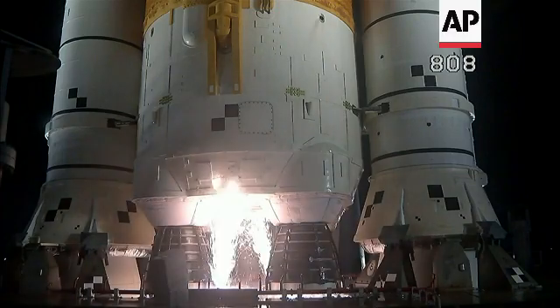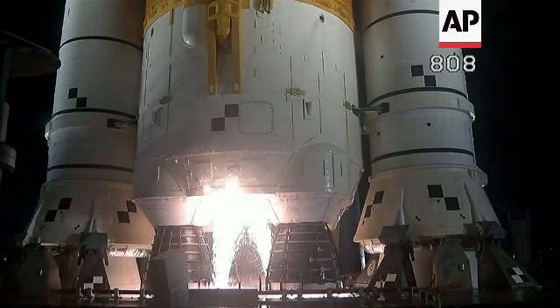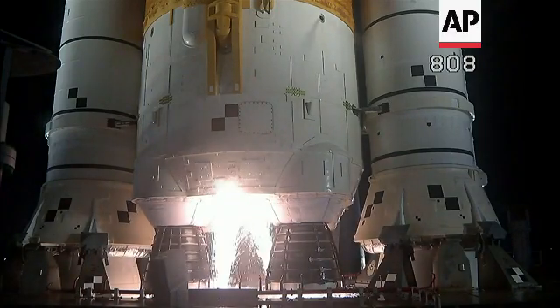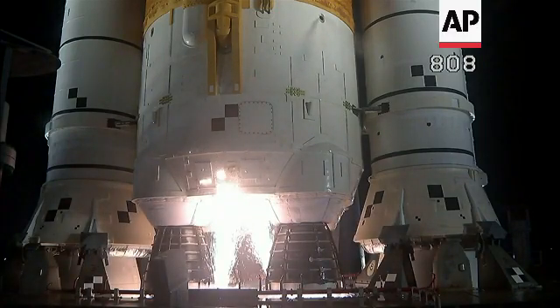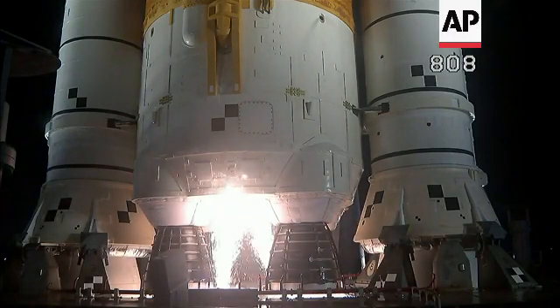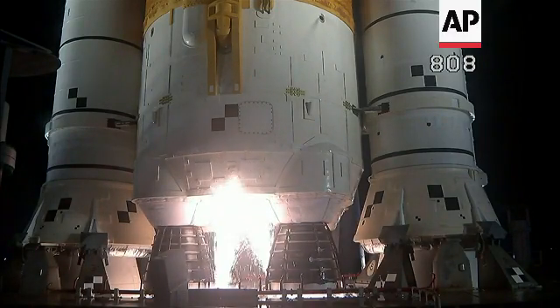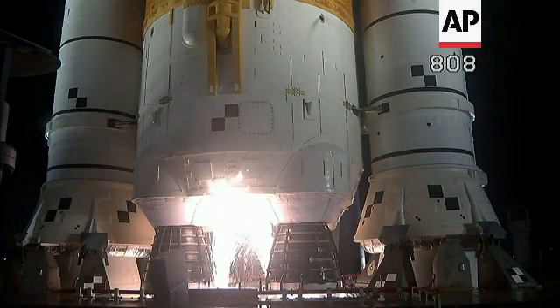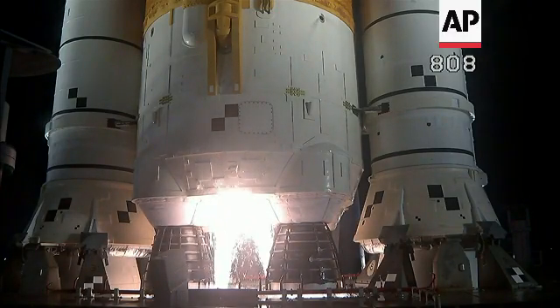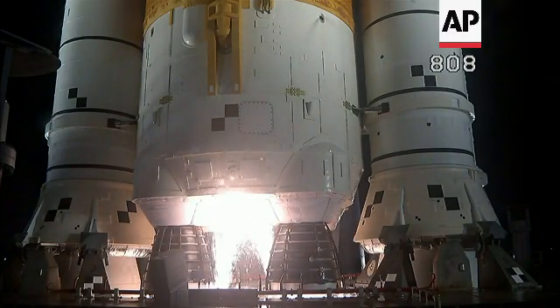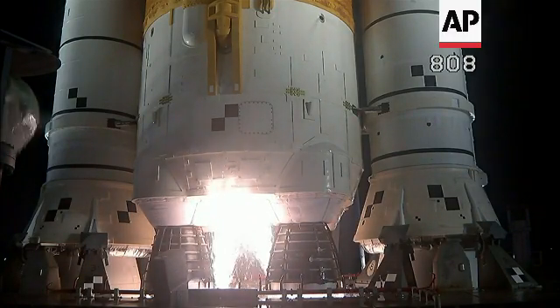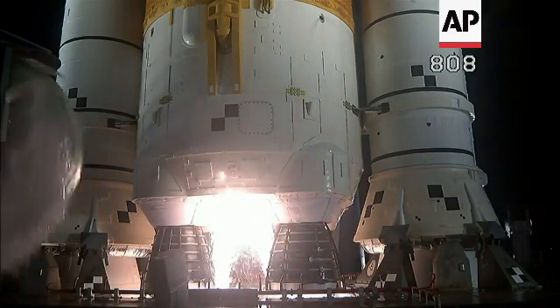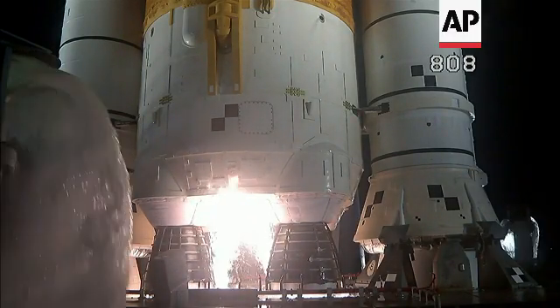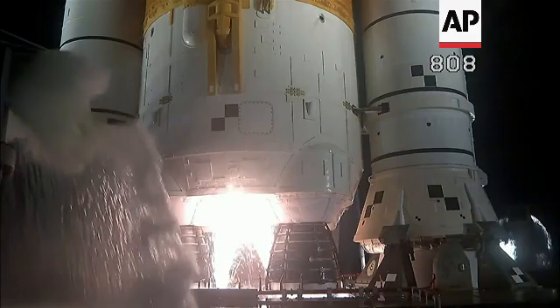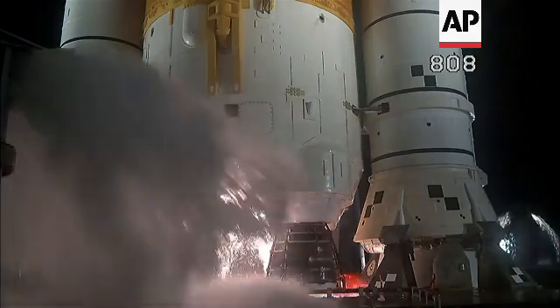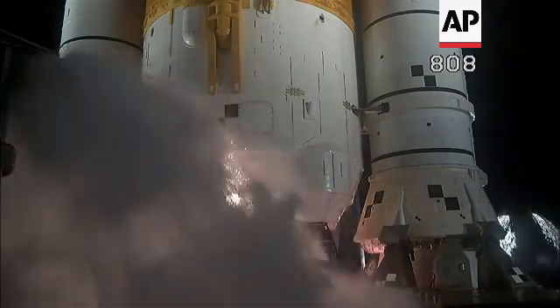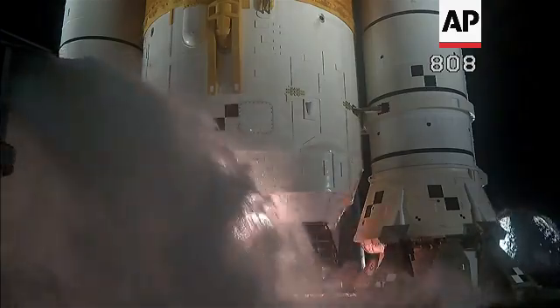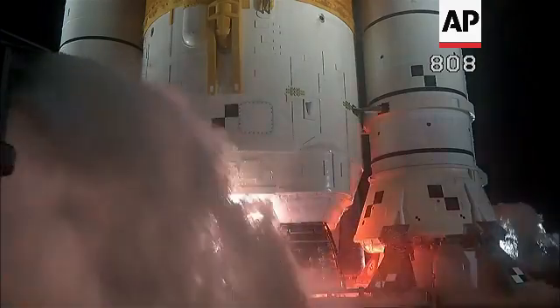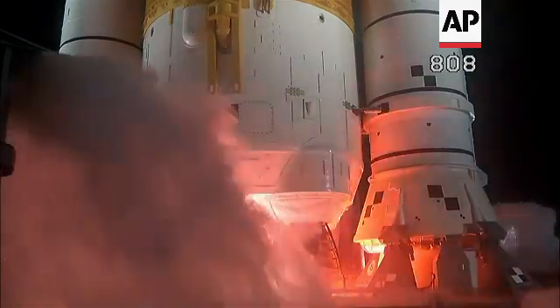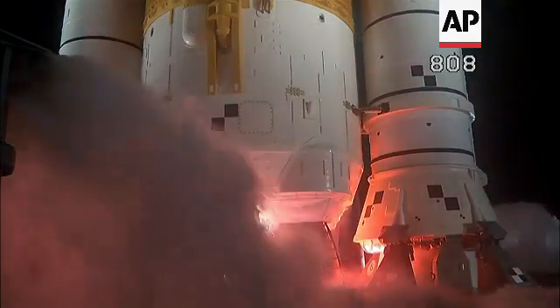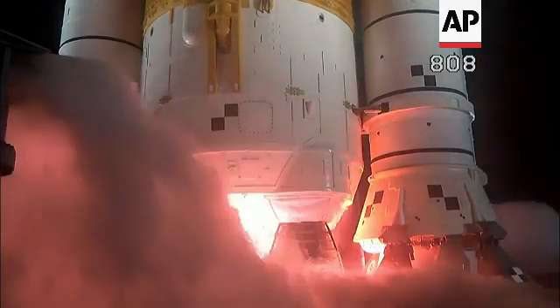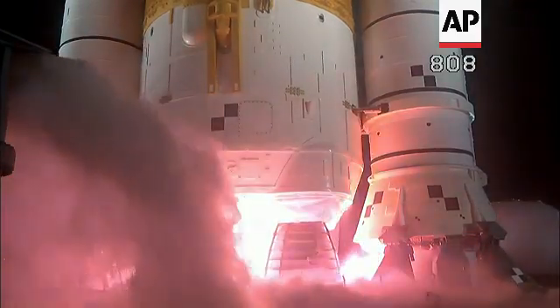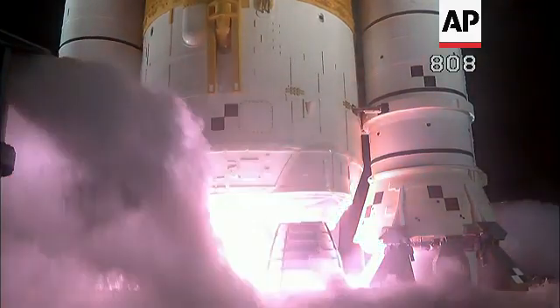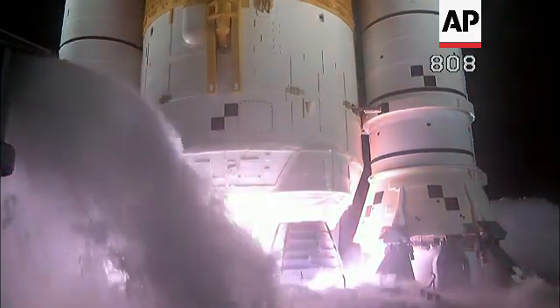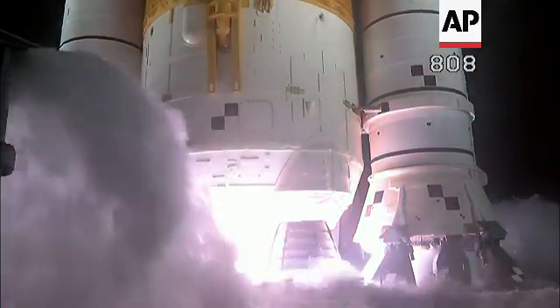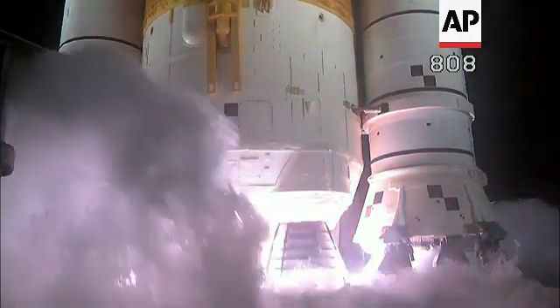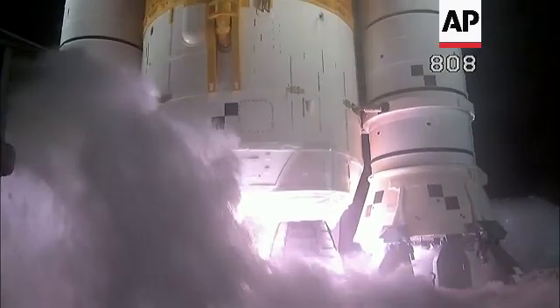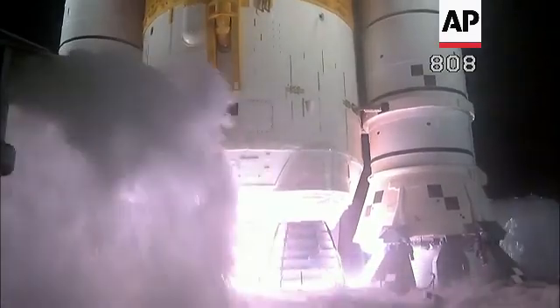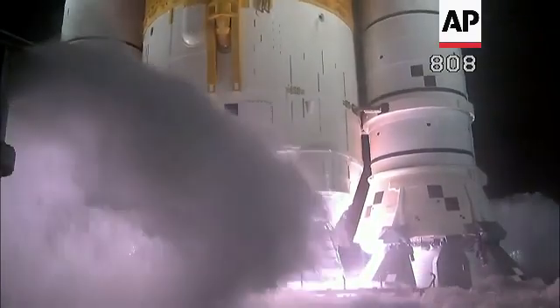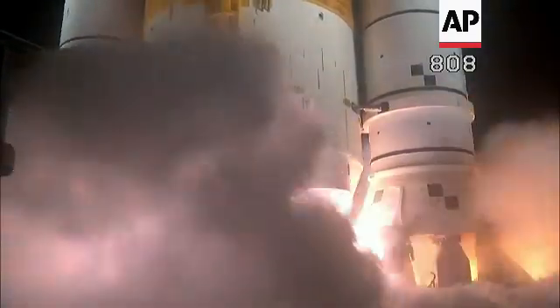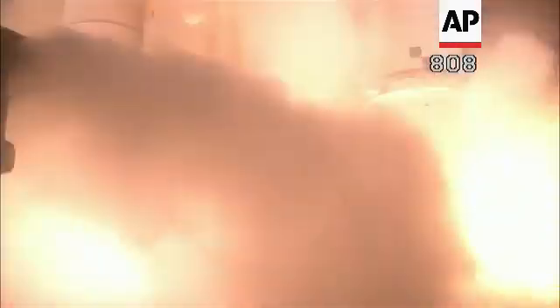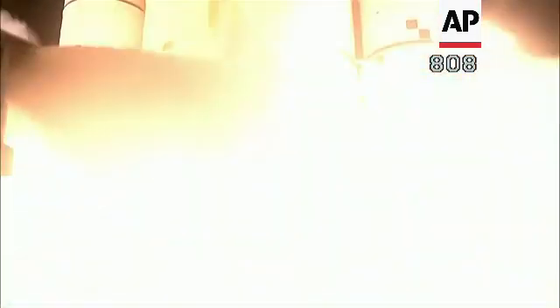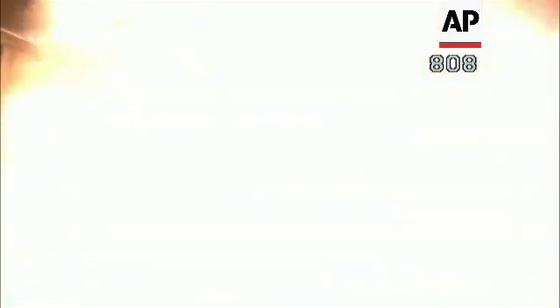And here we go. Hydrogen burn off igniters initiated. Seven, six, five, four — stage engines start. Three, two, one. Boosters in ignition.